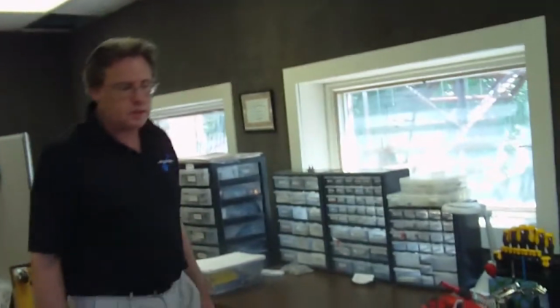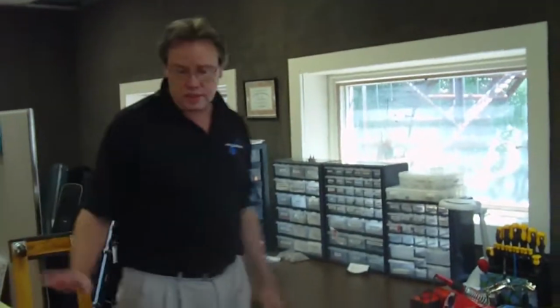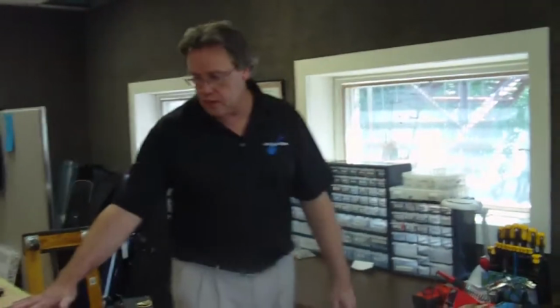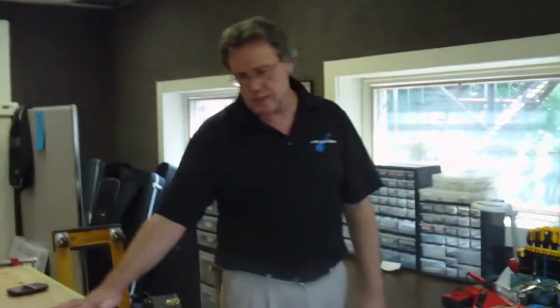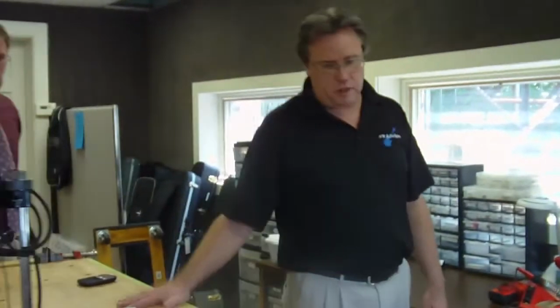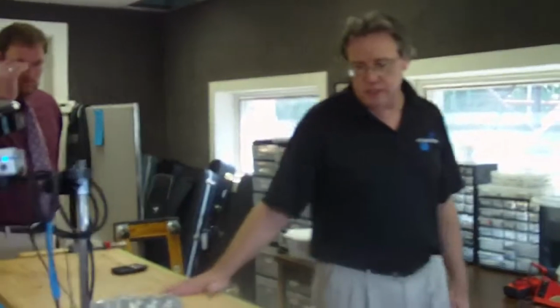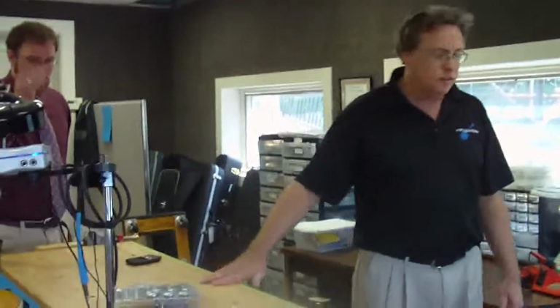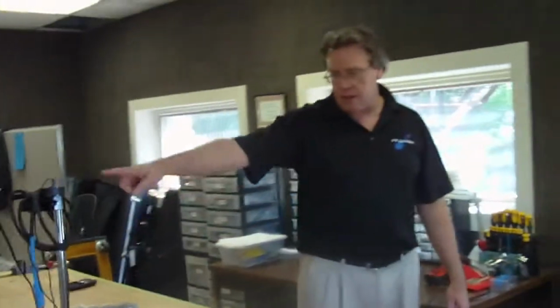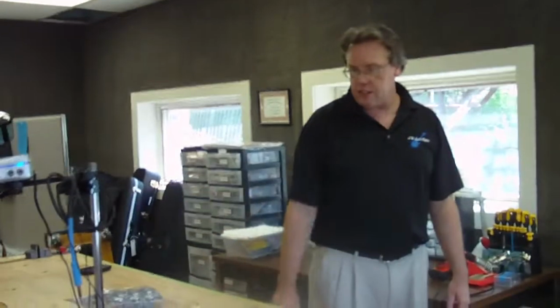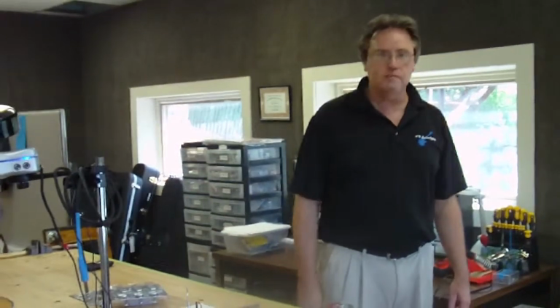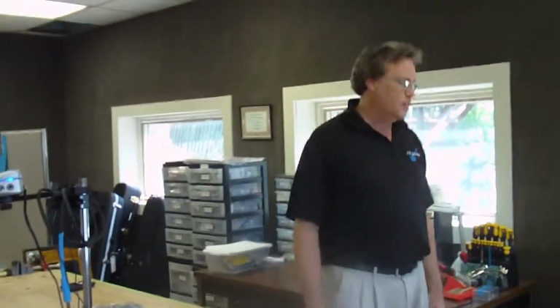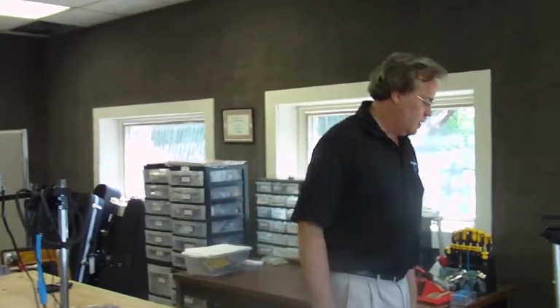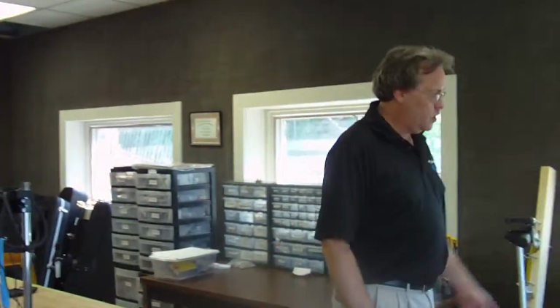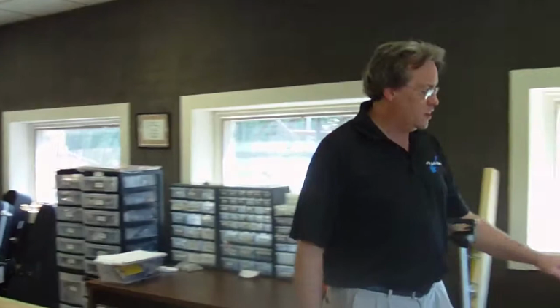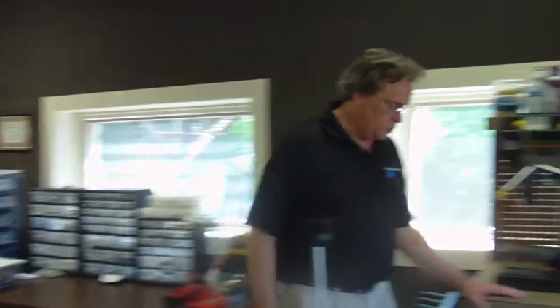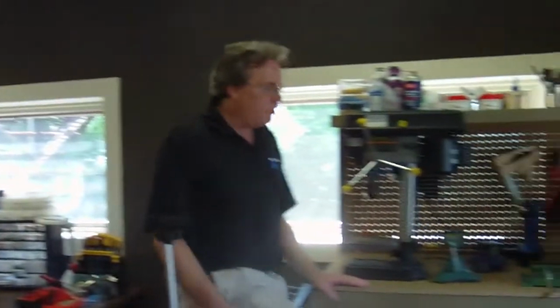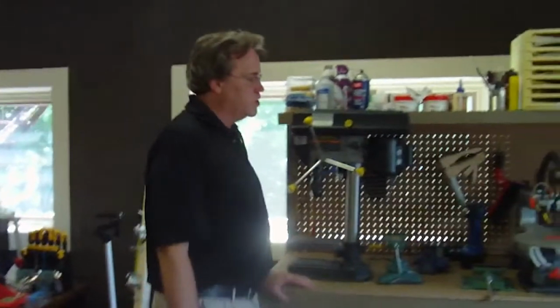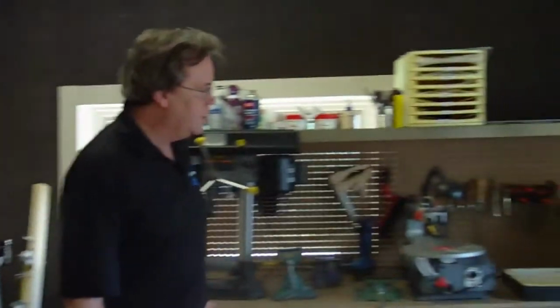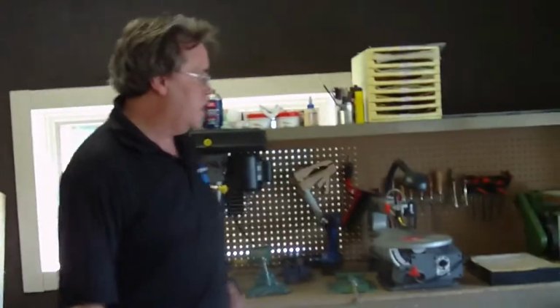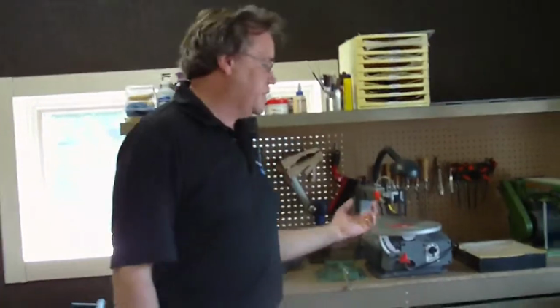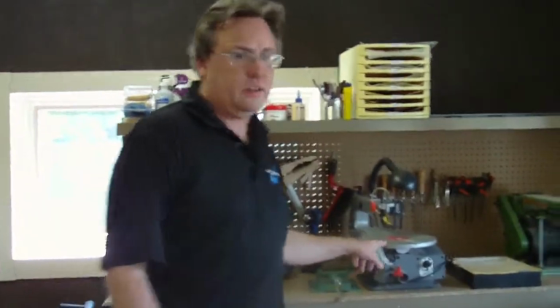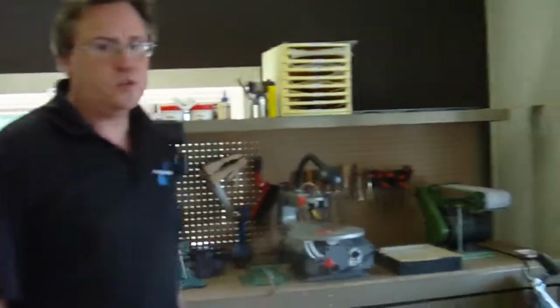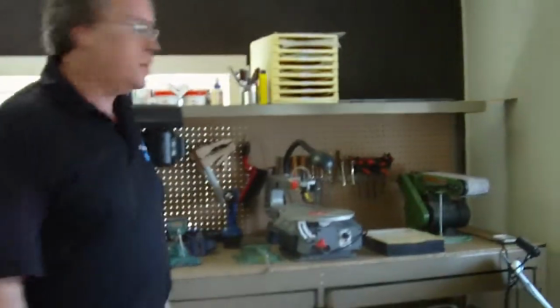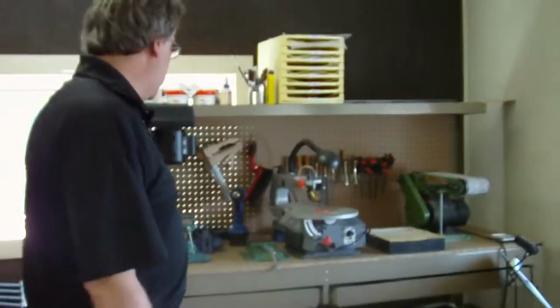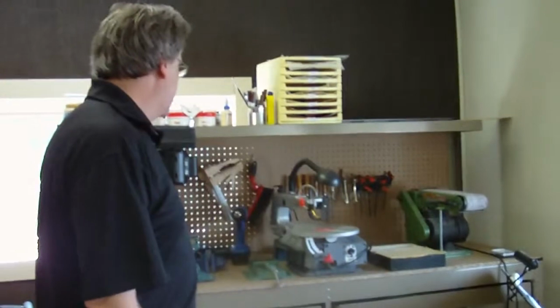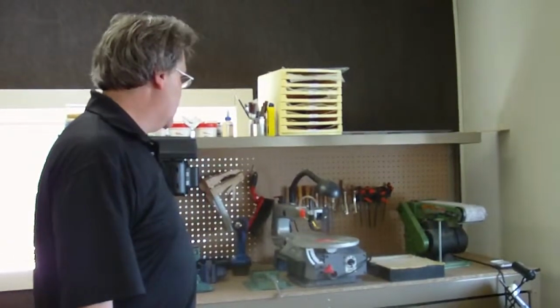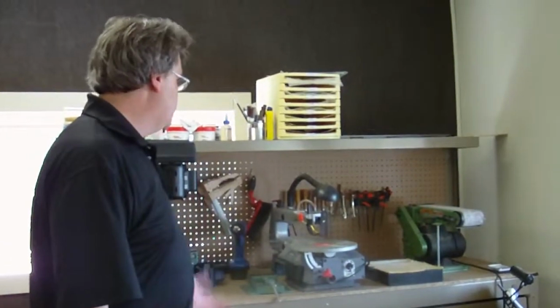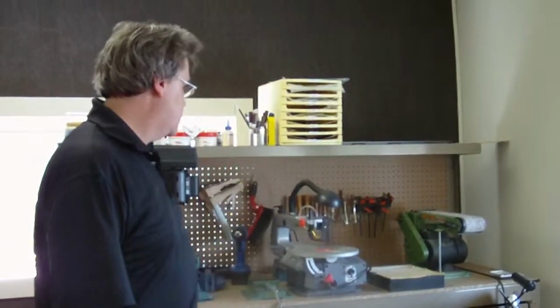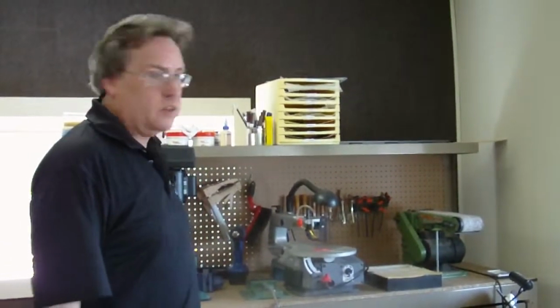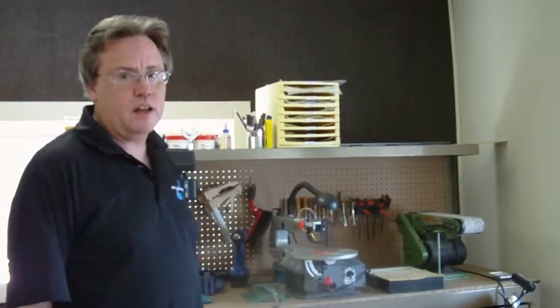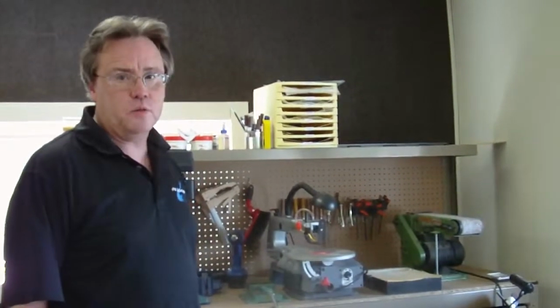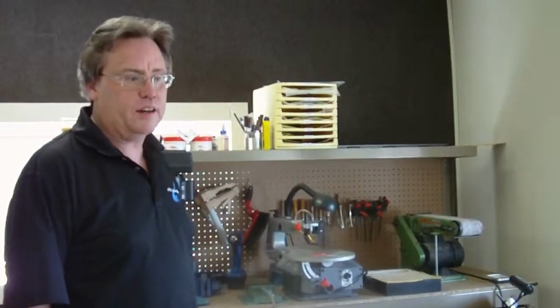And this is kind of an auxiliary workbench here for when that one gets full. And then over here, these are where the power tools are — belt sander, a scroll saw, drill press, and just another work area.